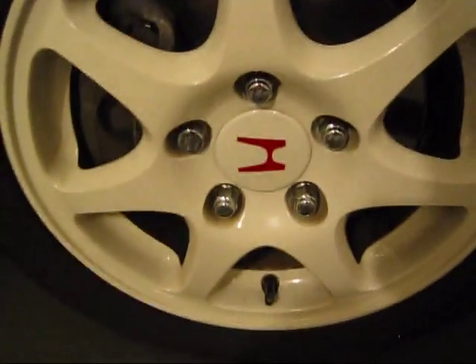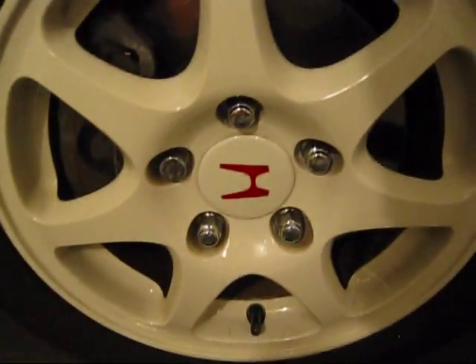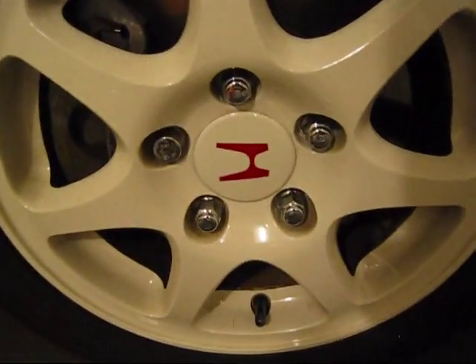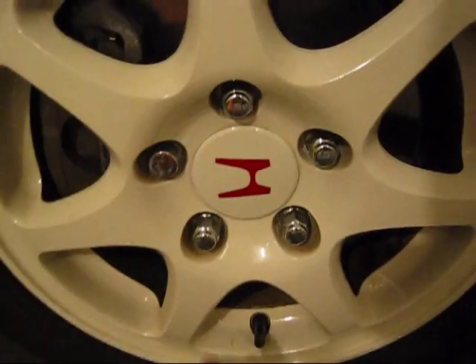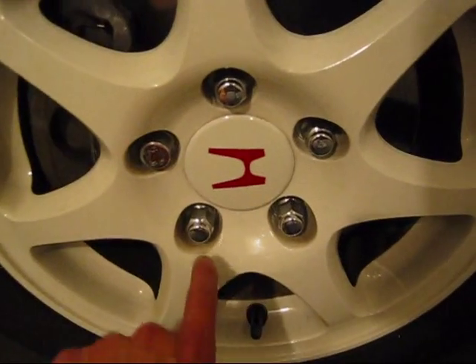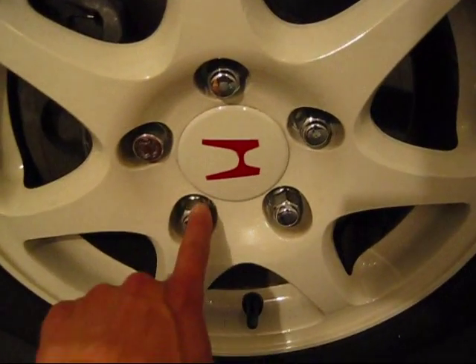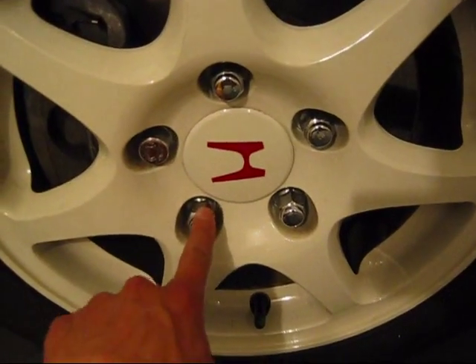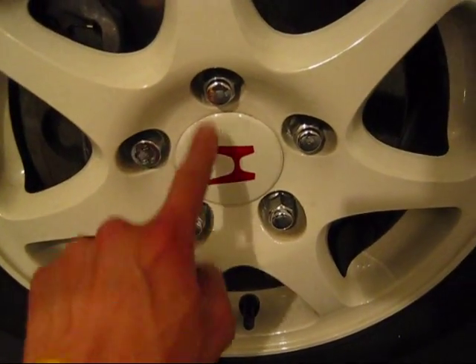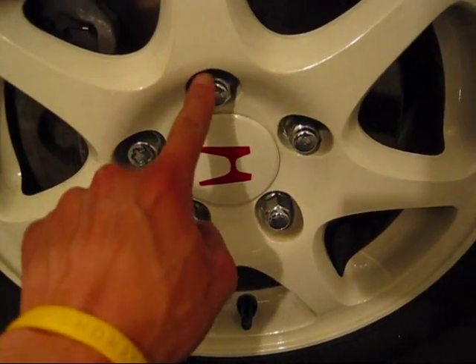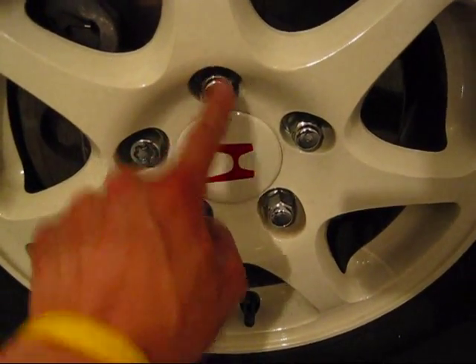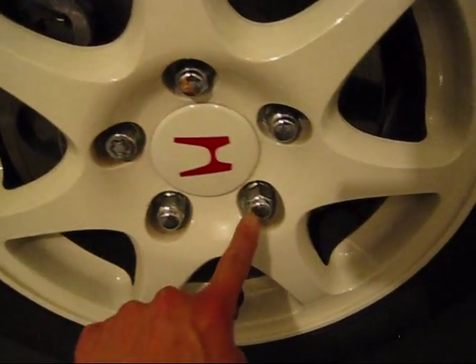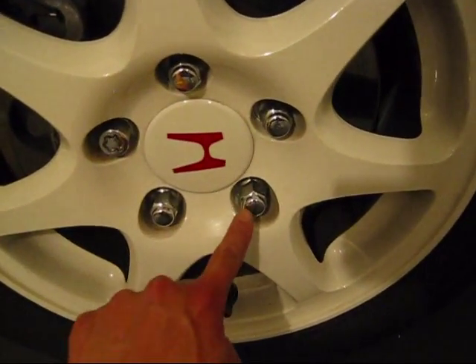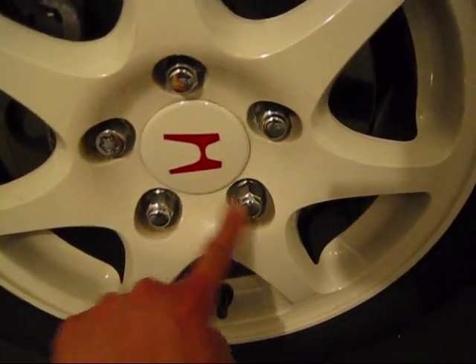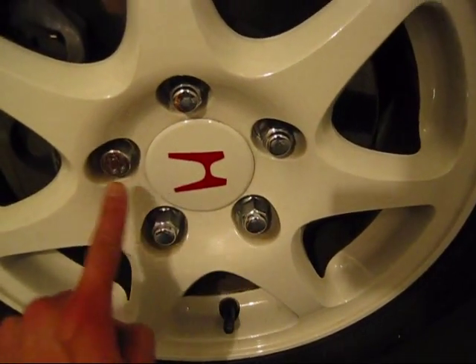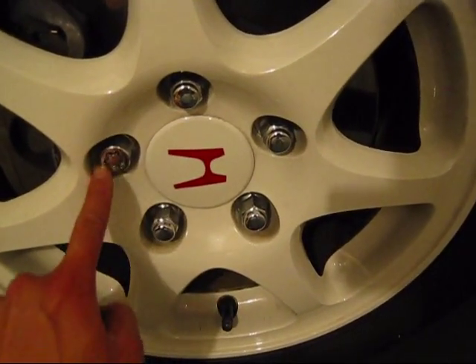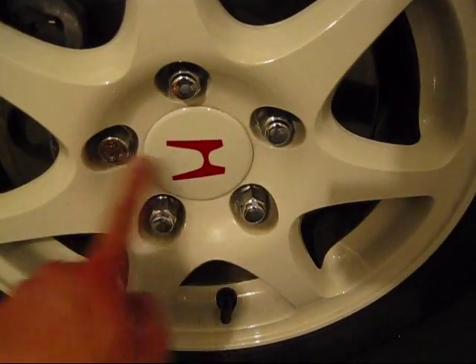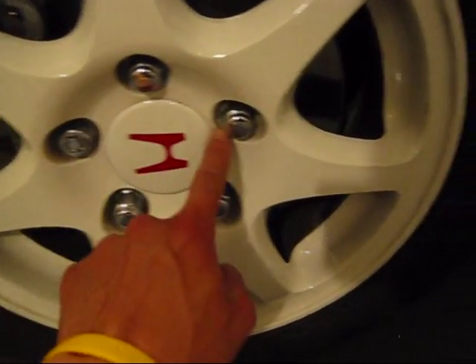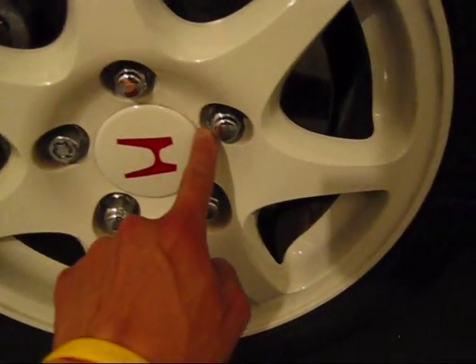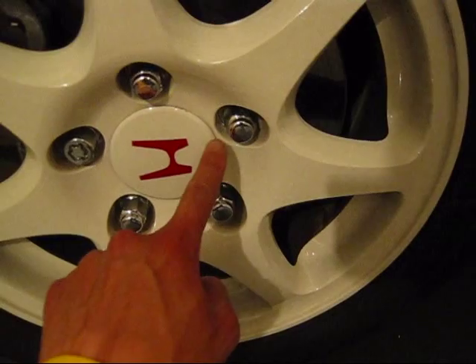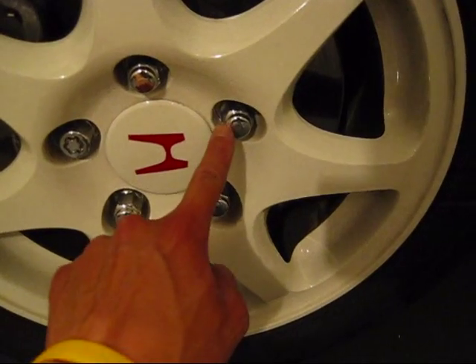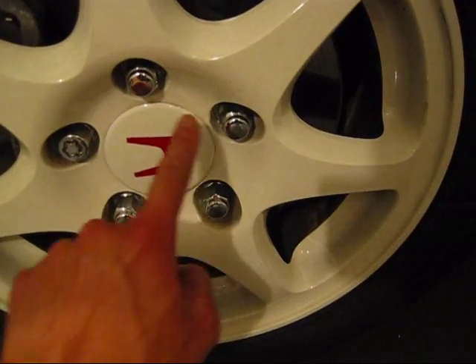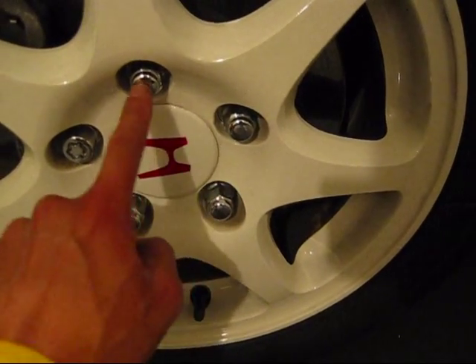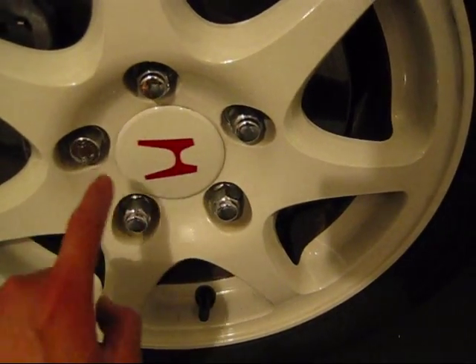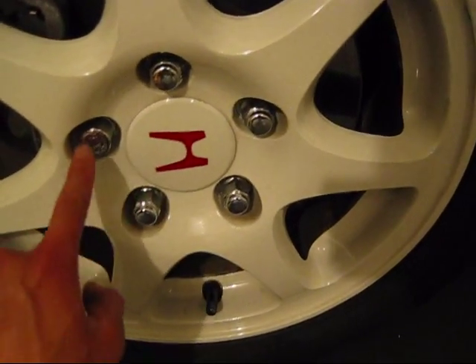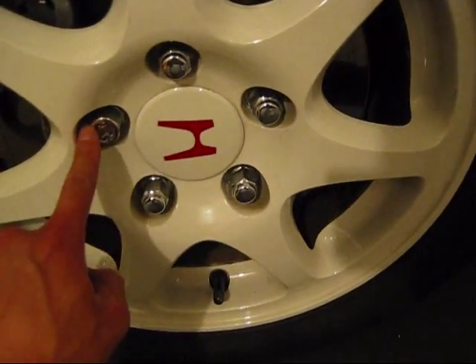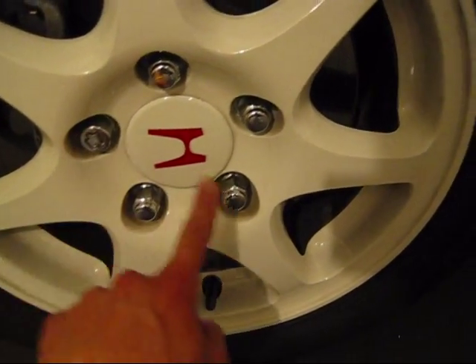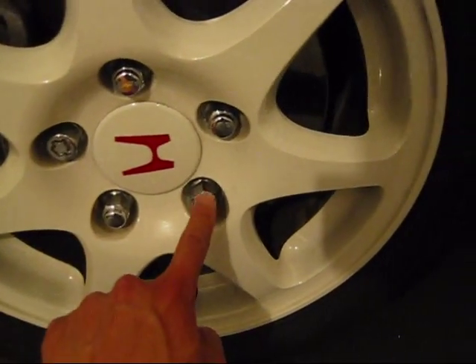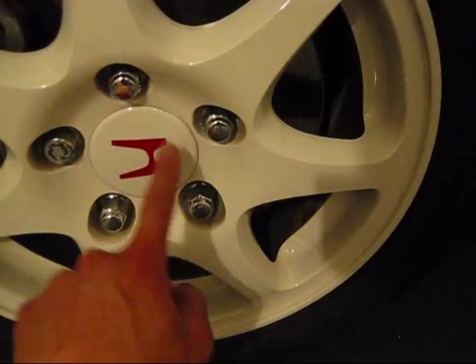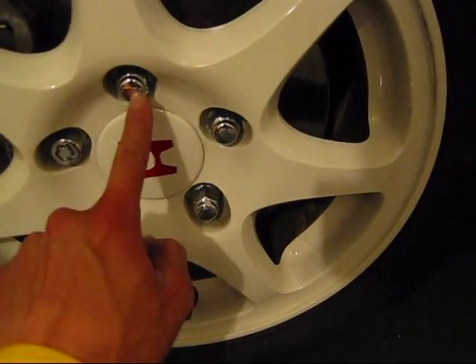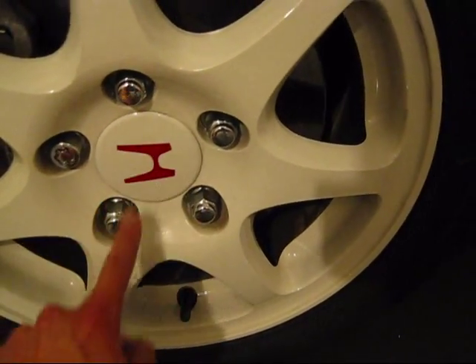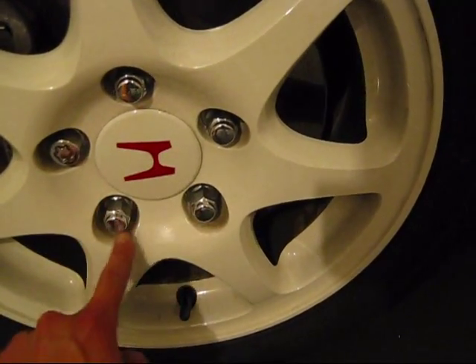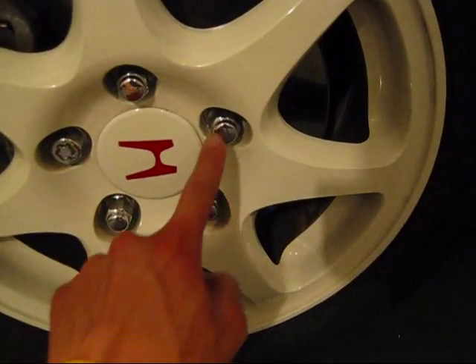The star pattern is always across from each other. Doesn't matter which order, as long as it's always across from each other. Star pattern.